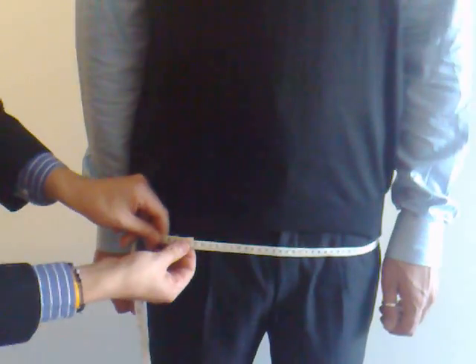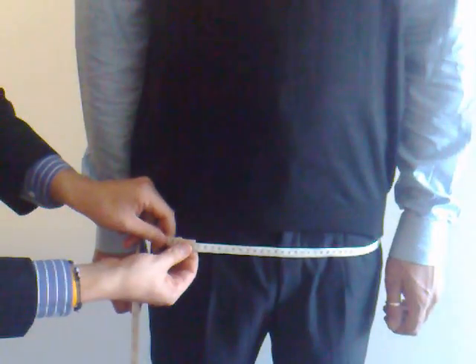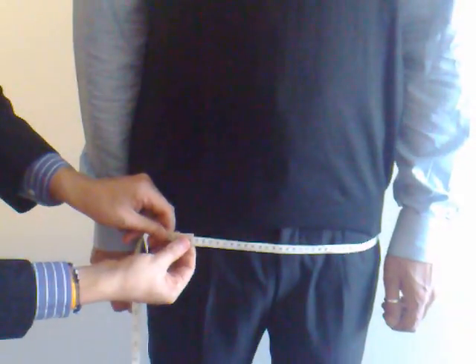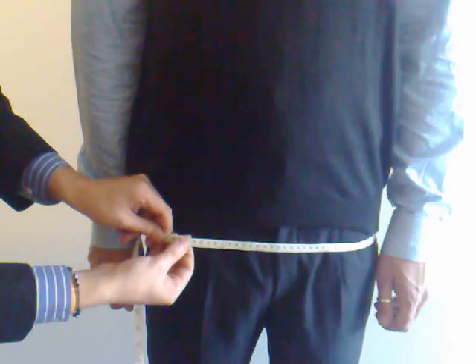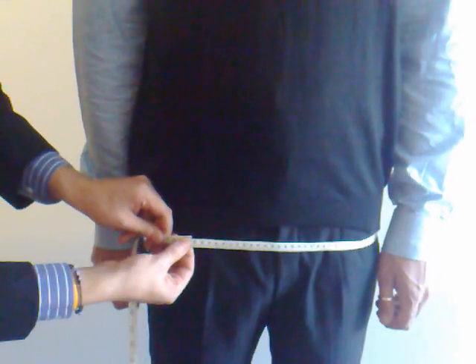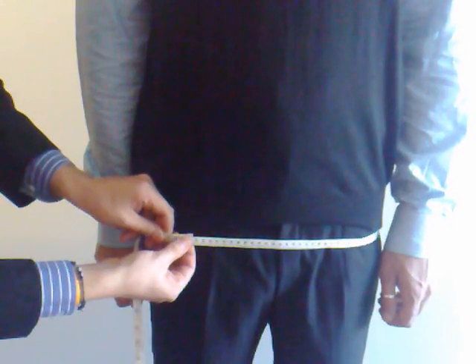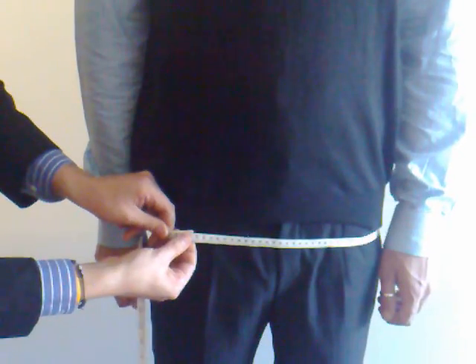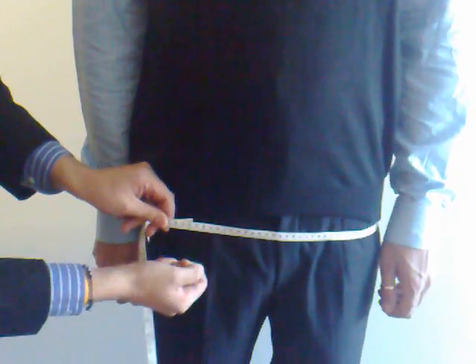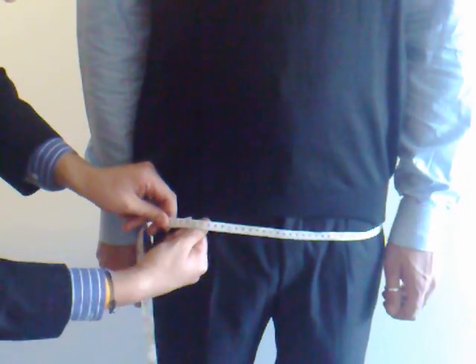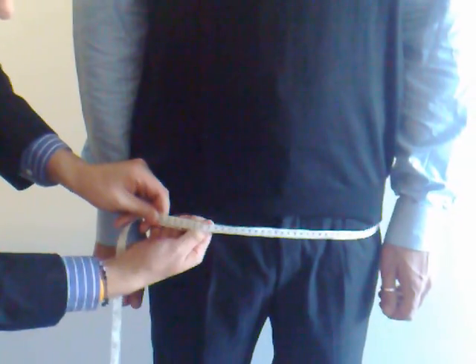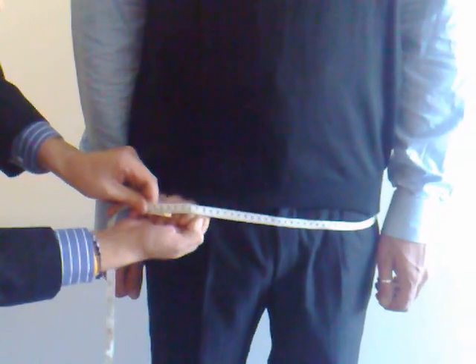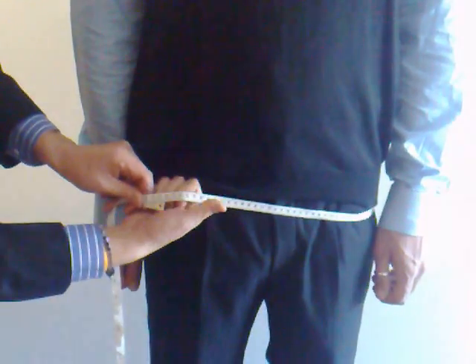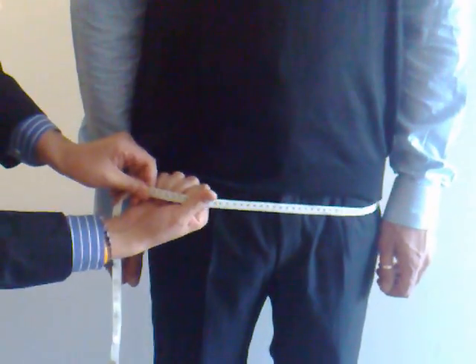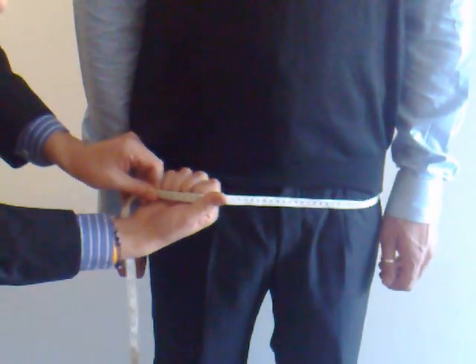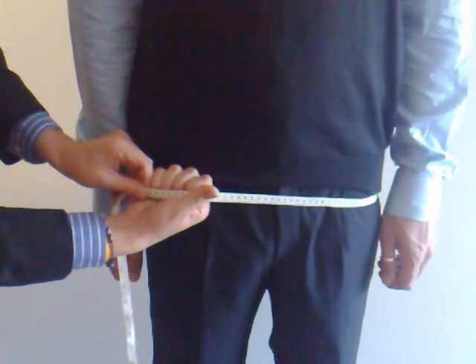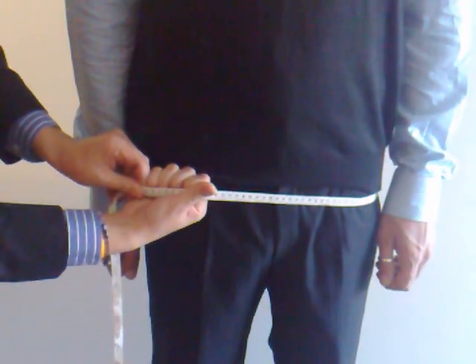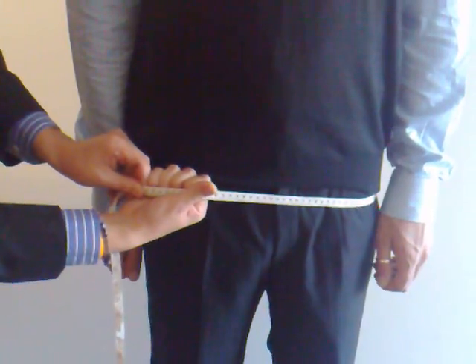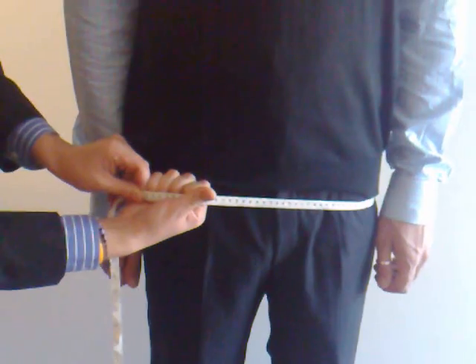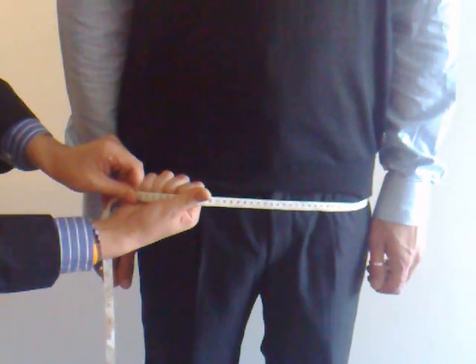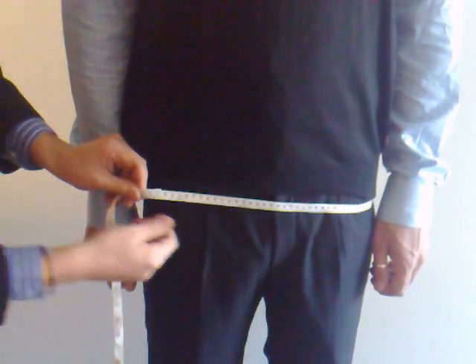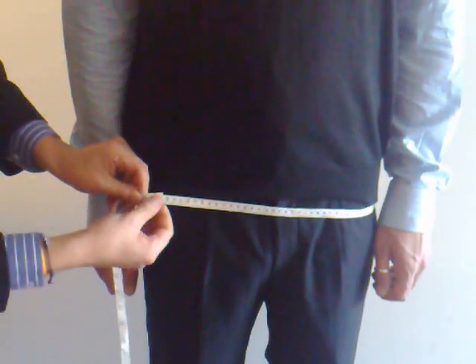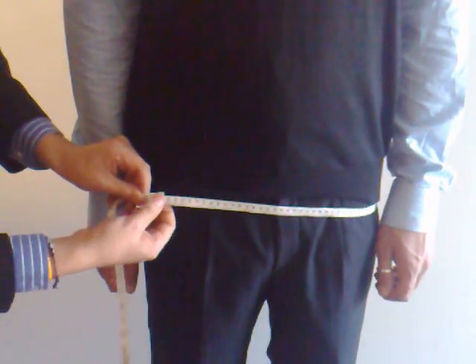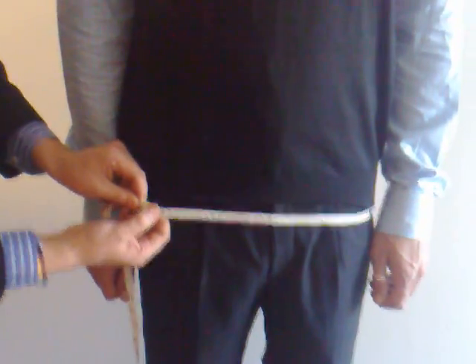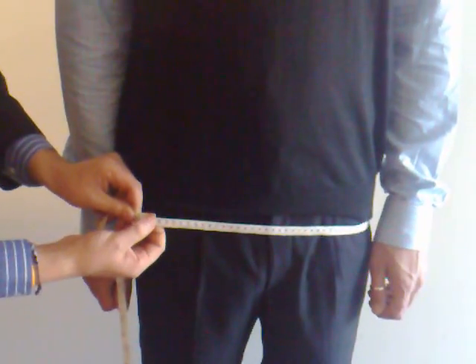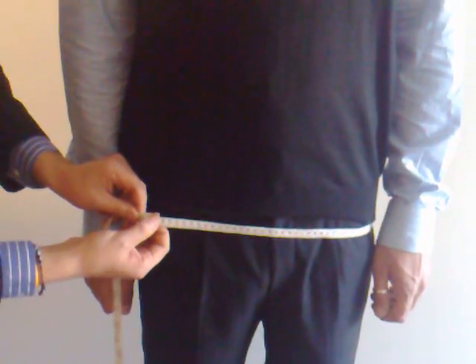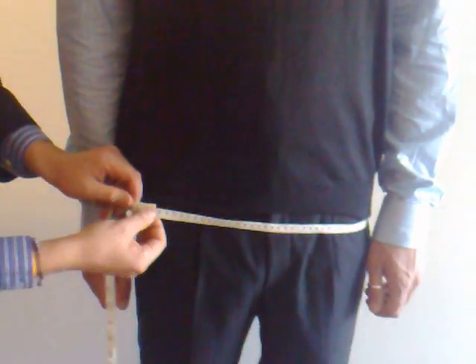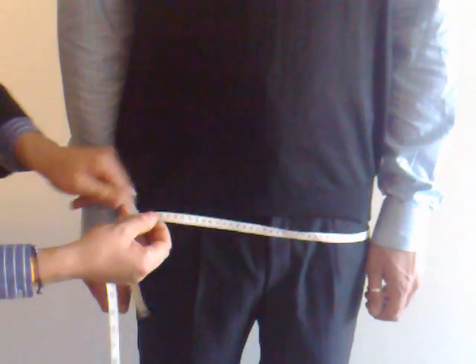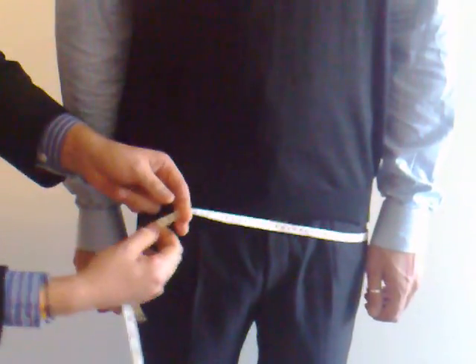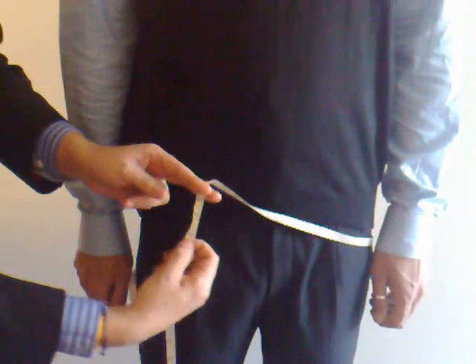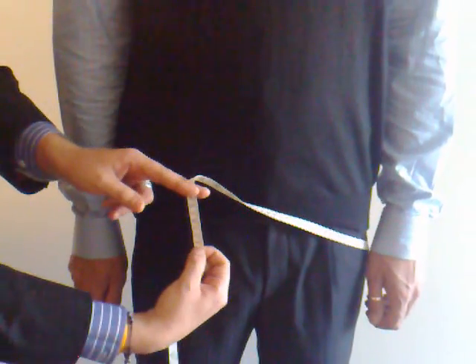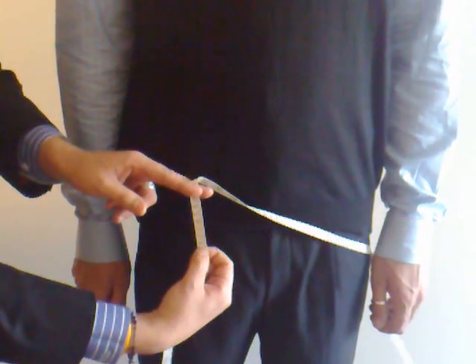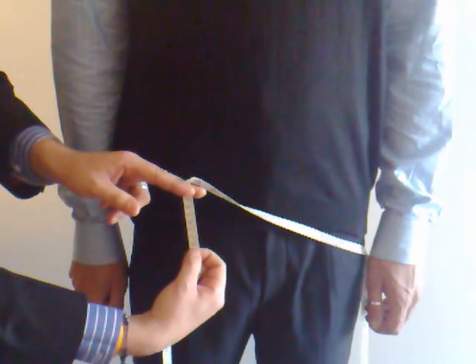For this measurement you want to leave enough room to make sure that you can bend over. You want to be able to fit a fist between the tape measure and the body. Pinch the tape measure where it meets, let go and take the measurement from there.